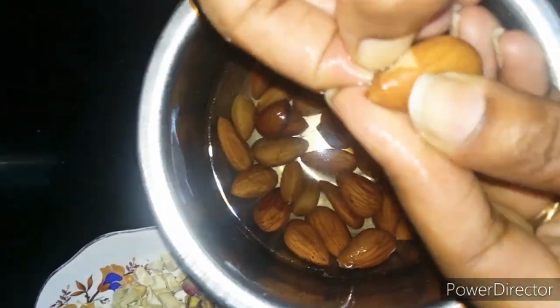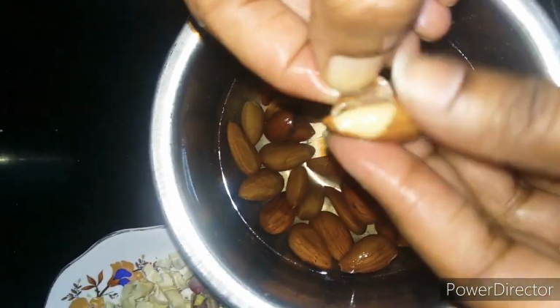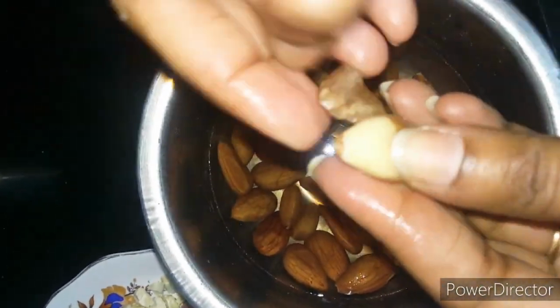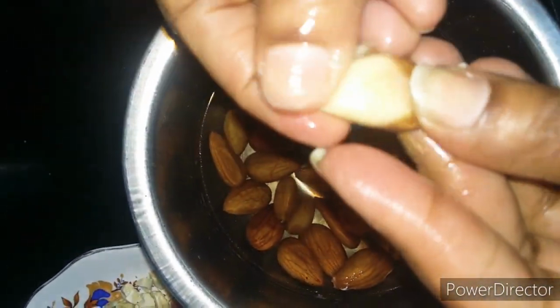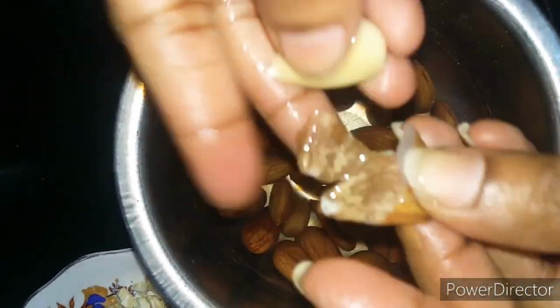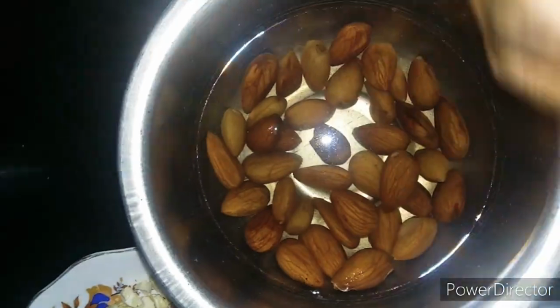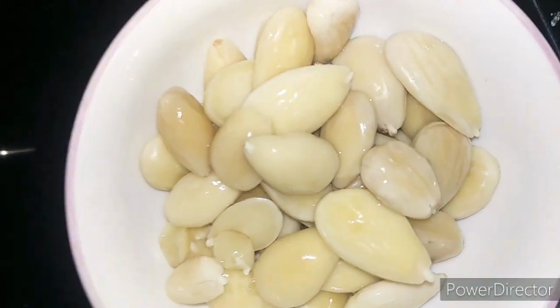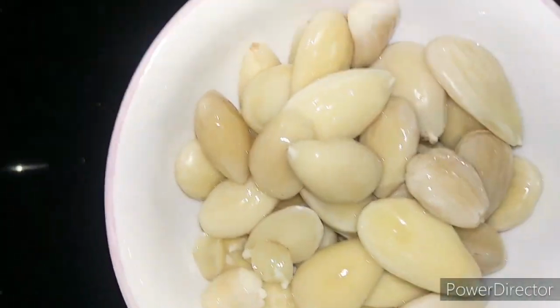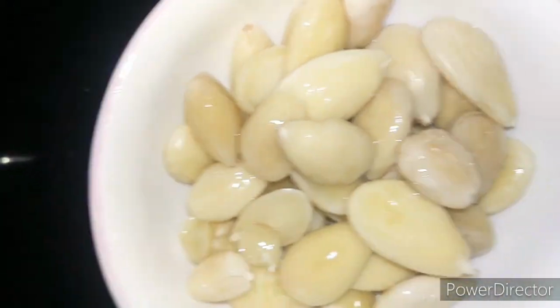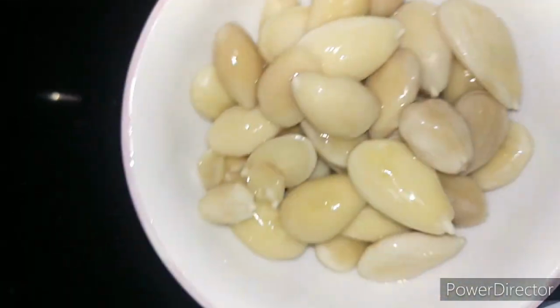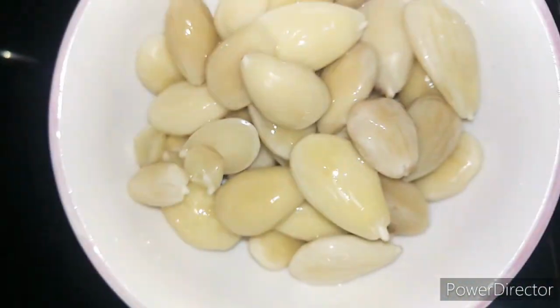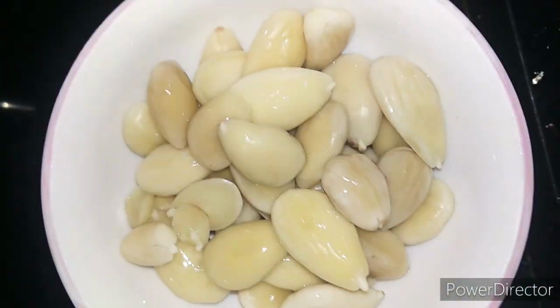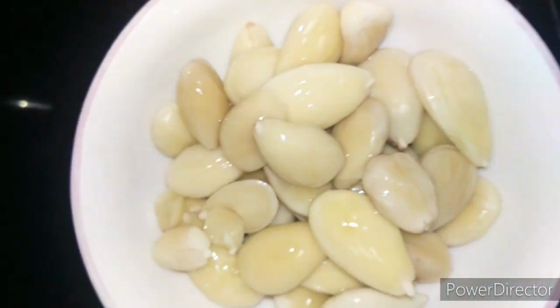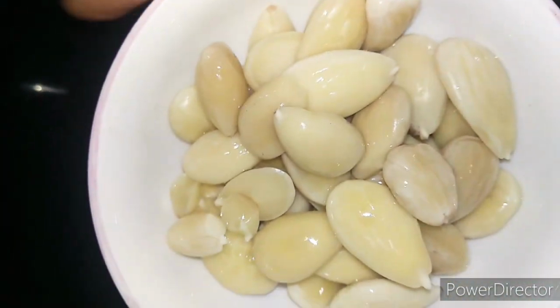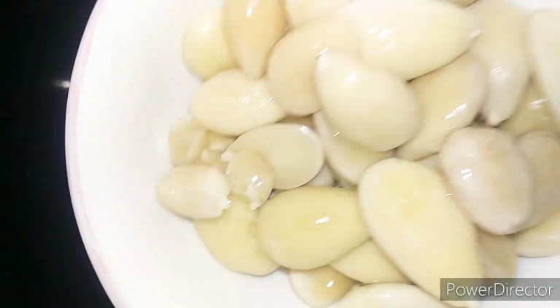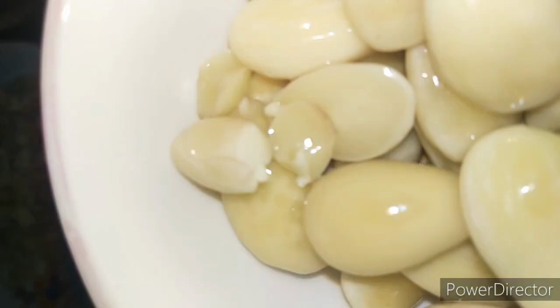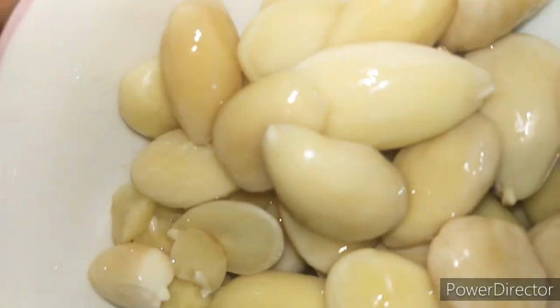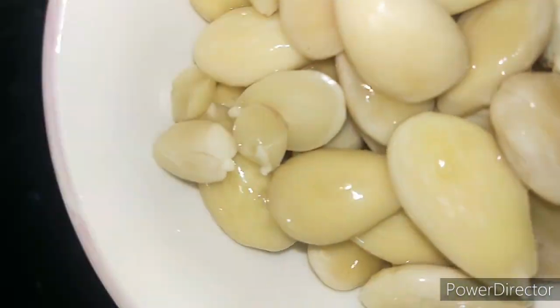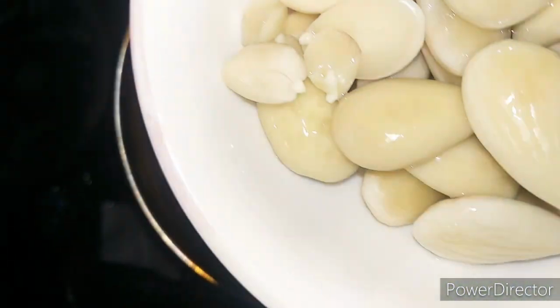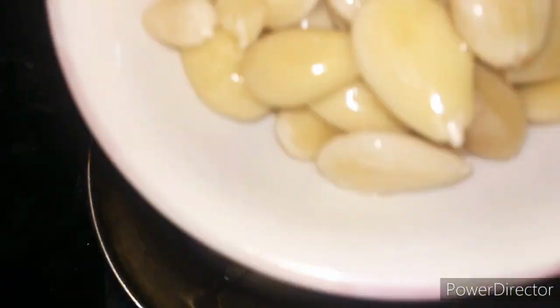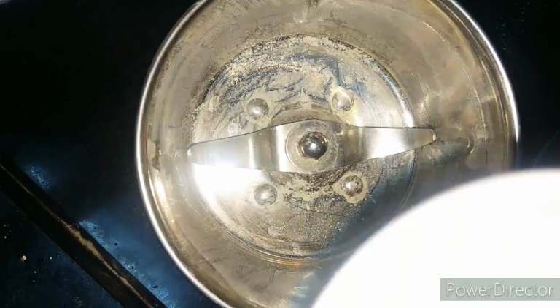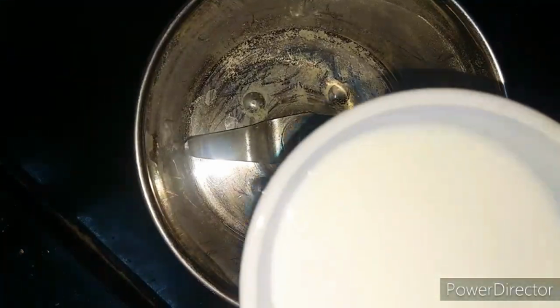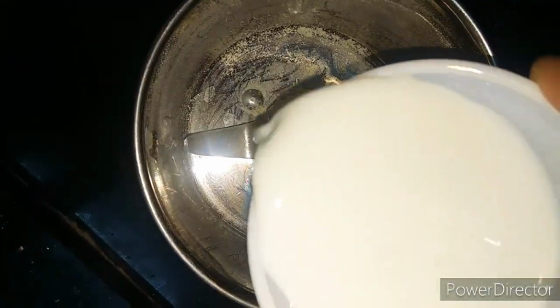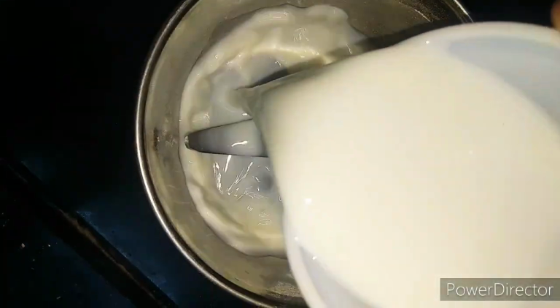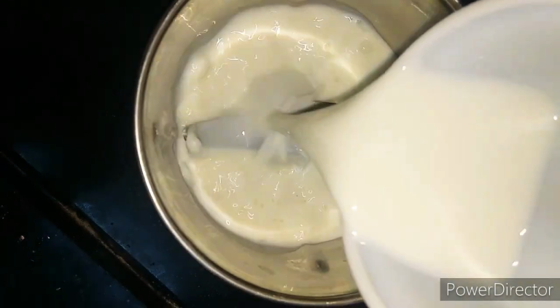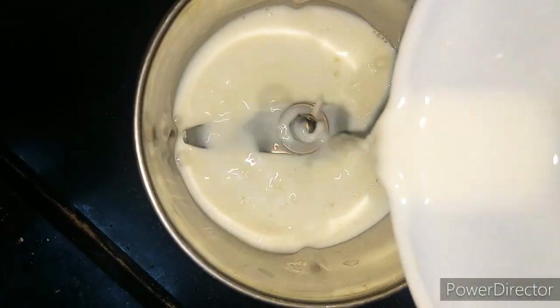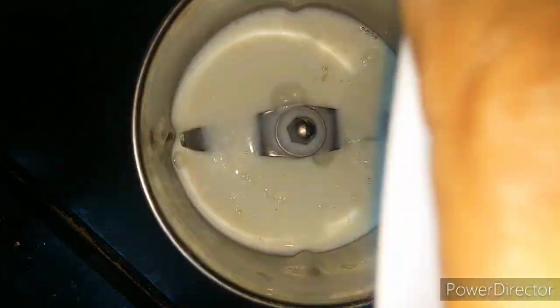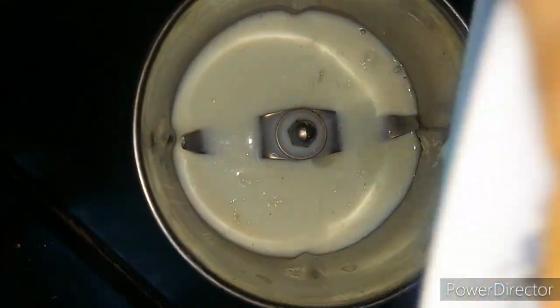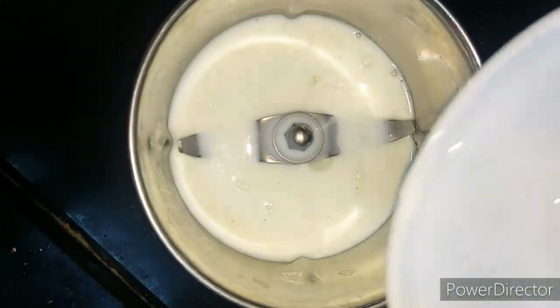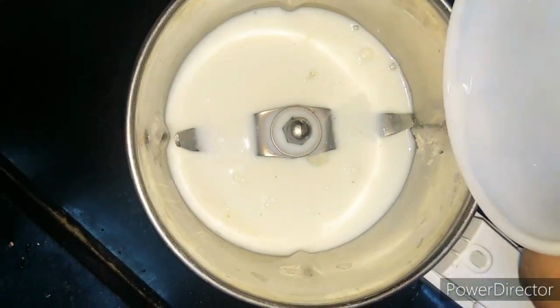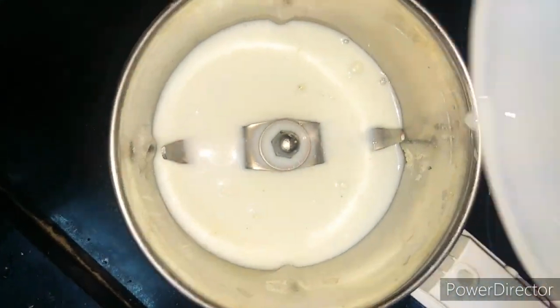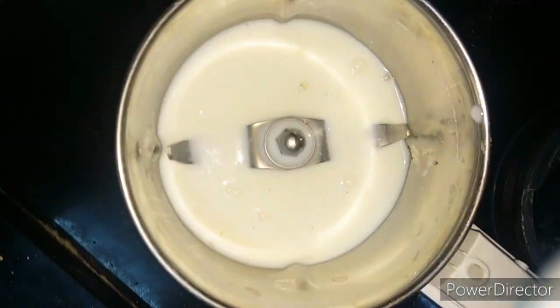Remove the skin of the badam. Take a mixi jar, put the almonds in it, add half cup of milk, and blend them to a fine paste.